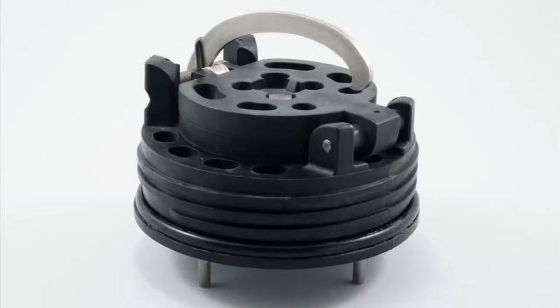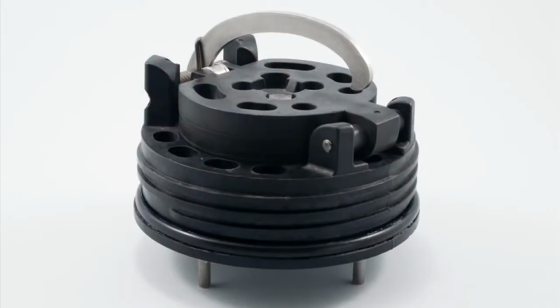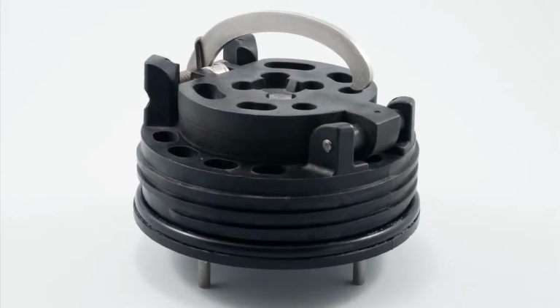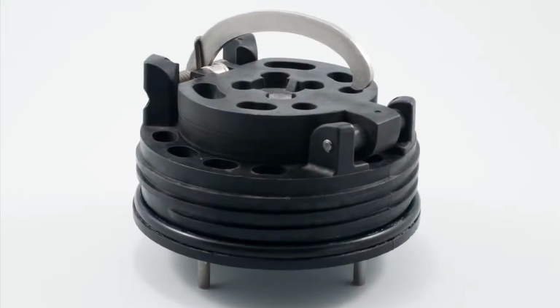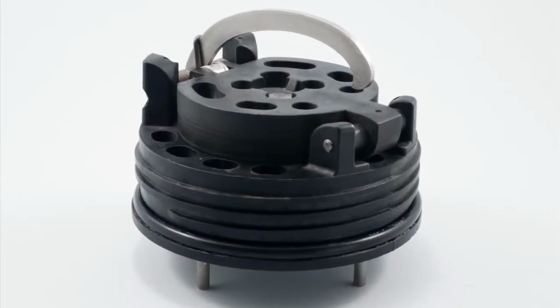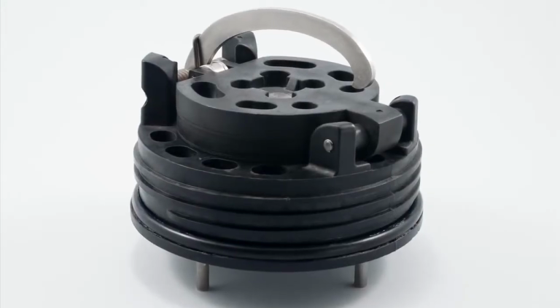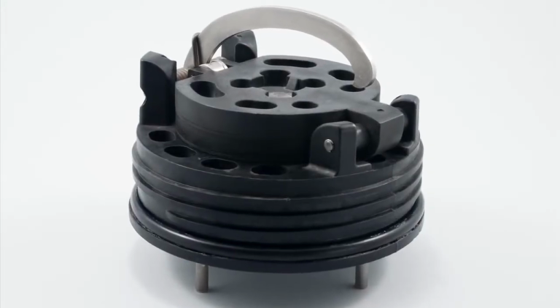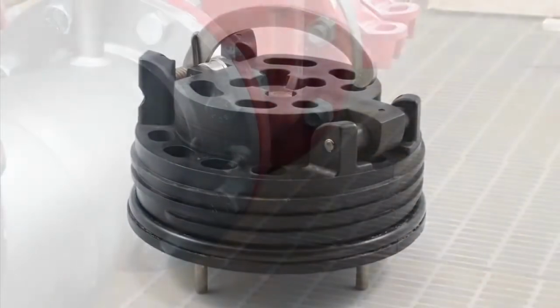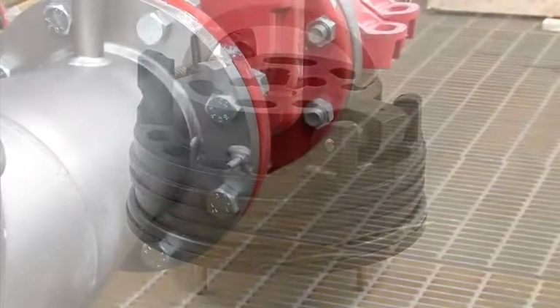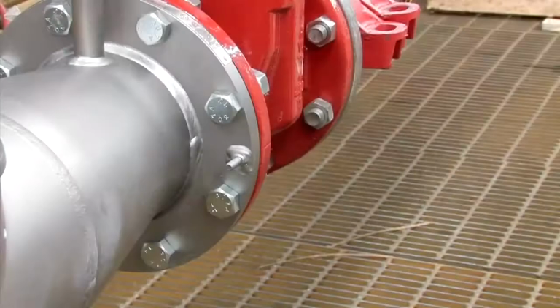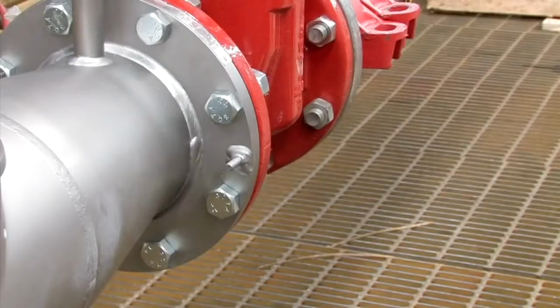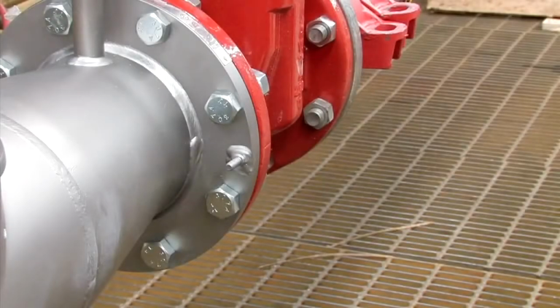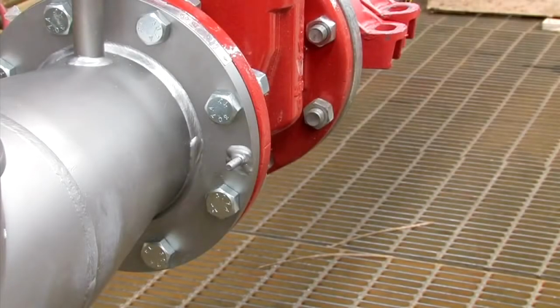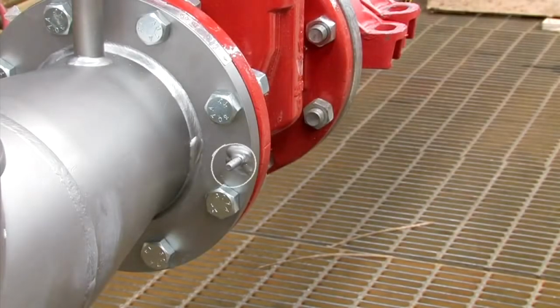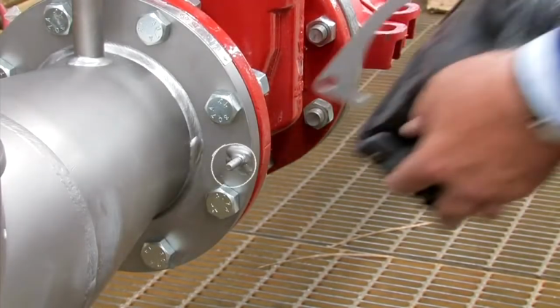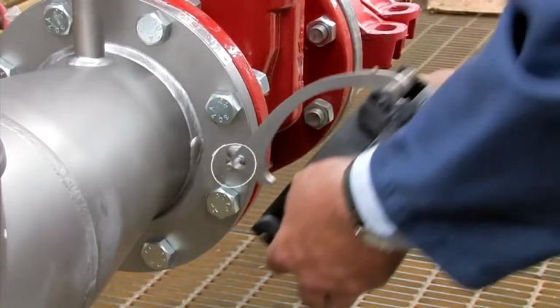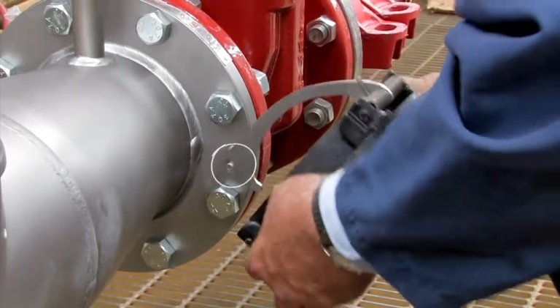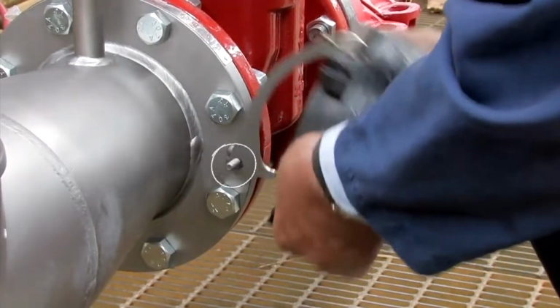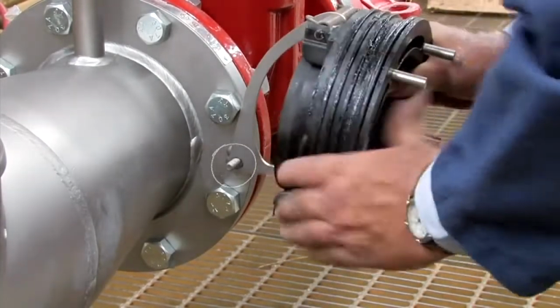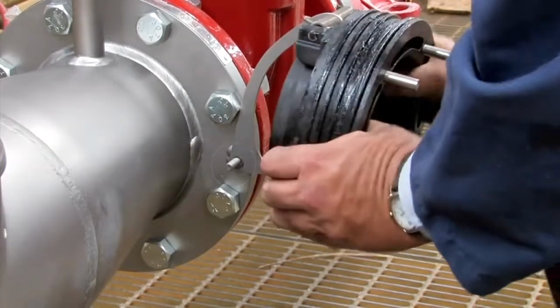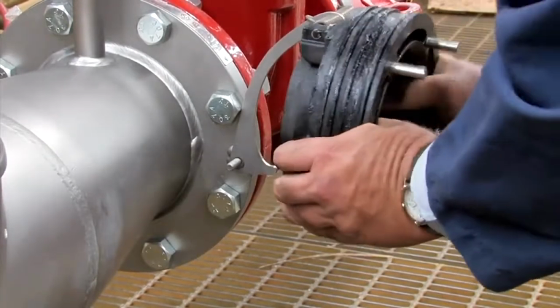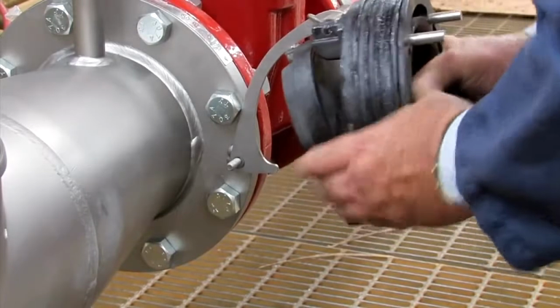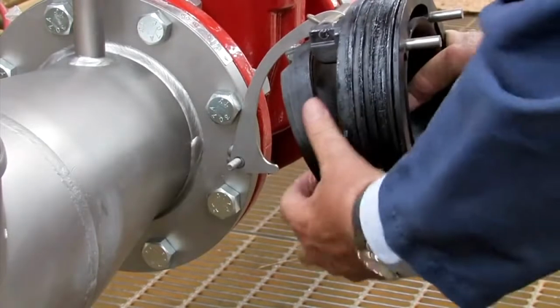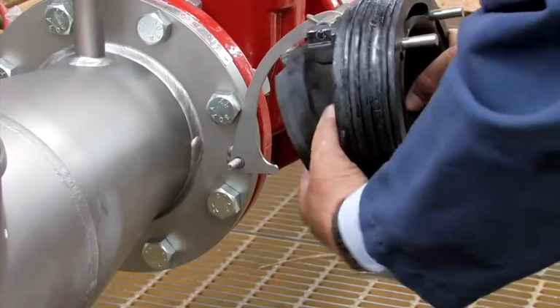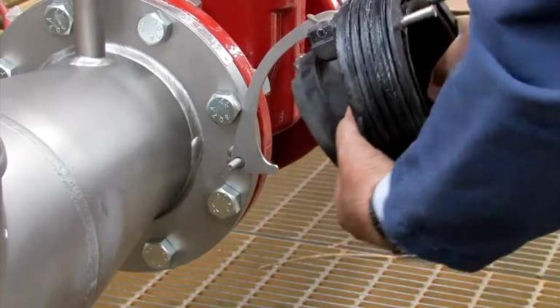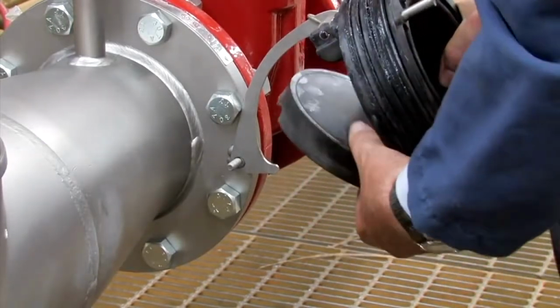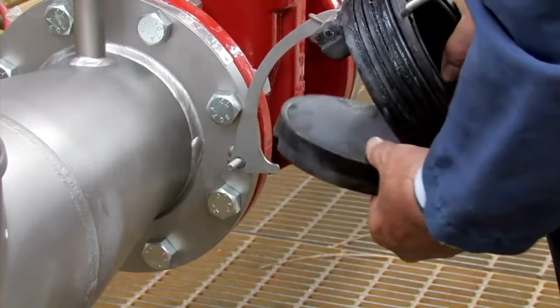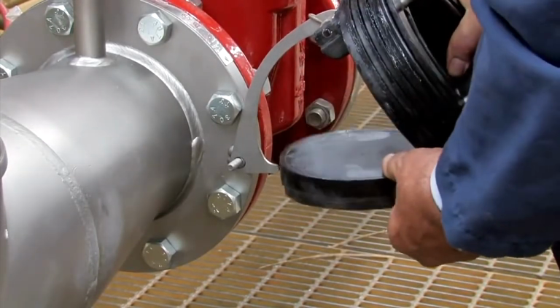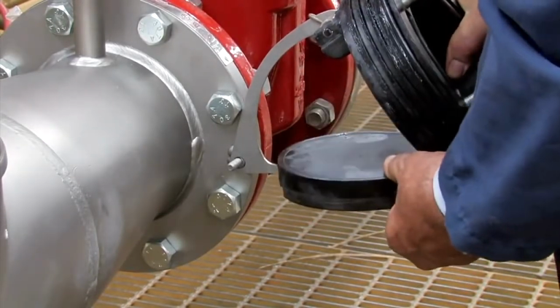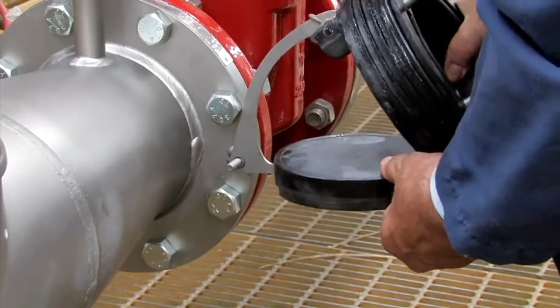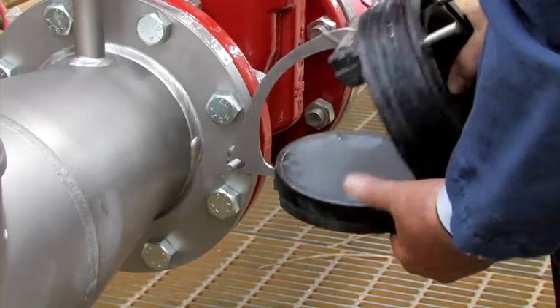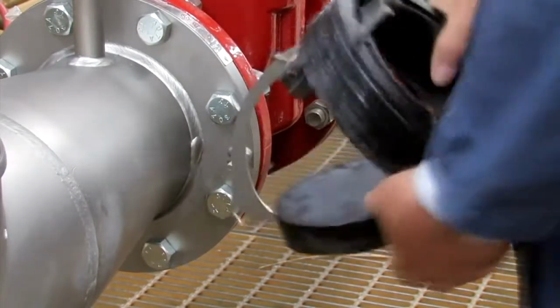To open and inspect the checks found in the 6 inch assemblies, first slide the cam arm over the opening stud on the outlet flange. Gently pull the arm back and lock the check open by placing the arm against the notch found on the check clapper.